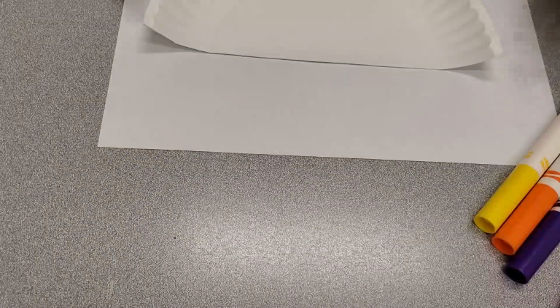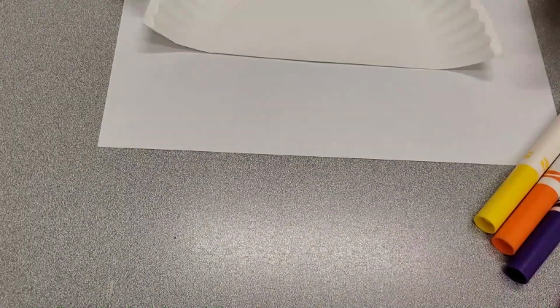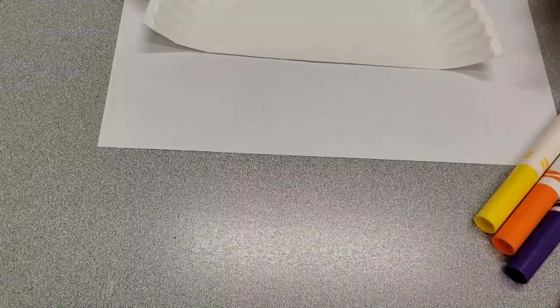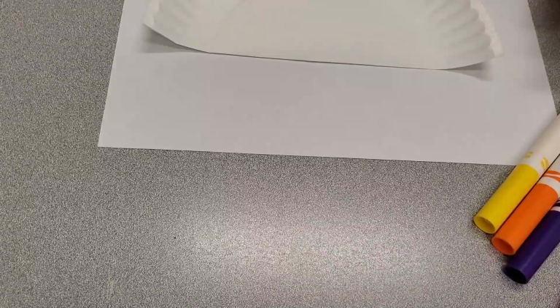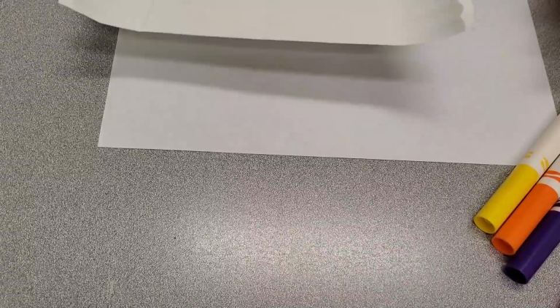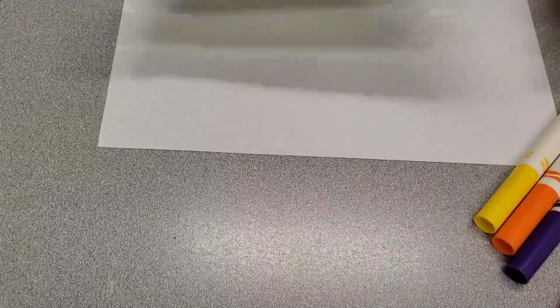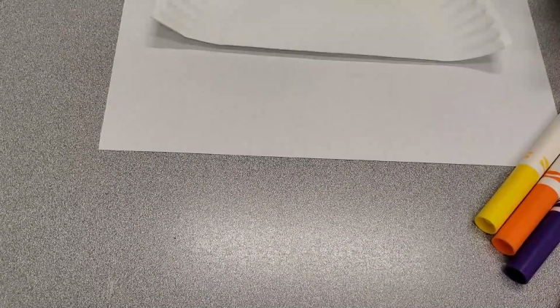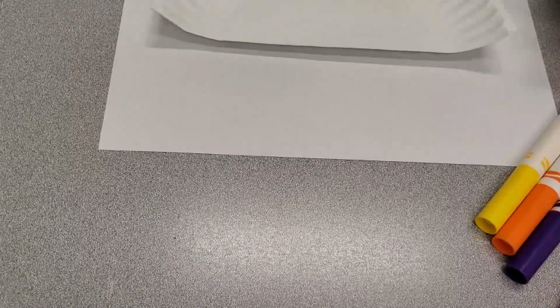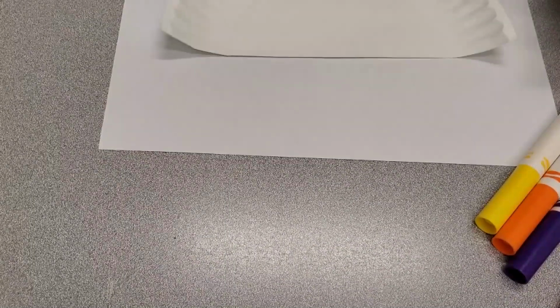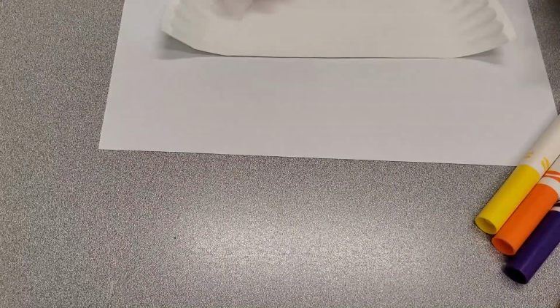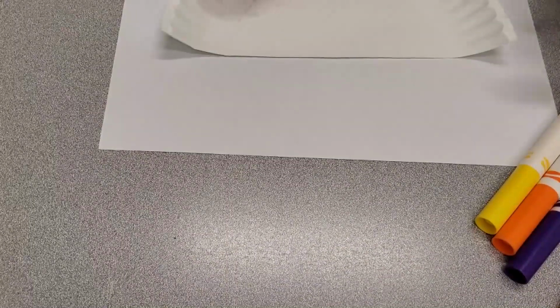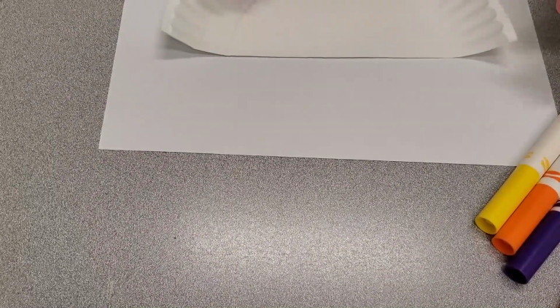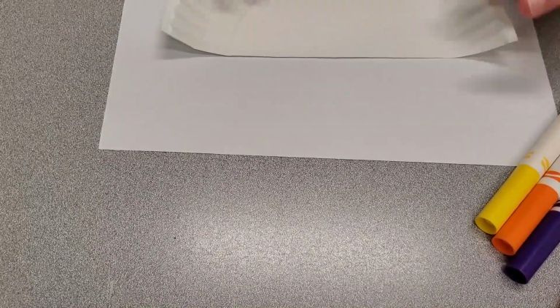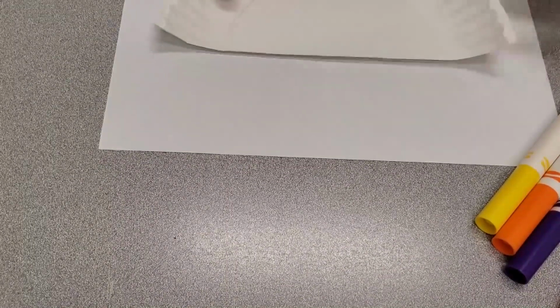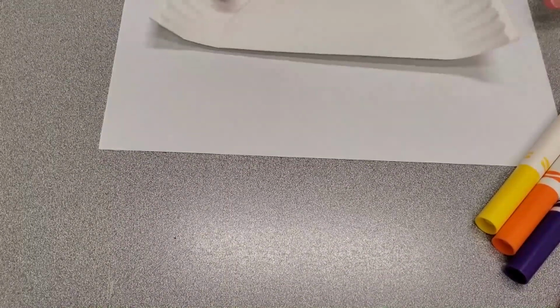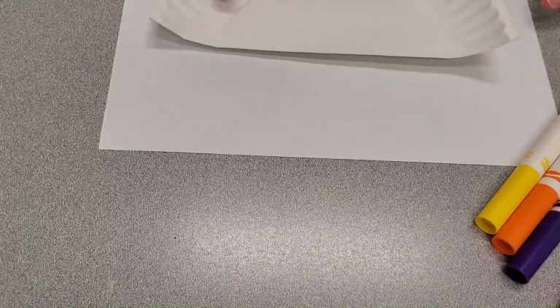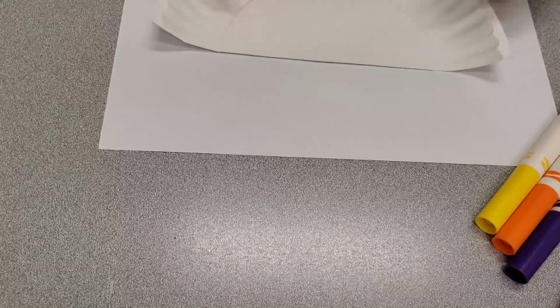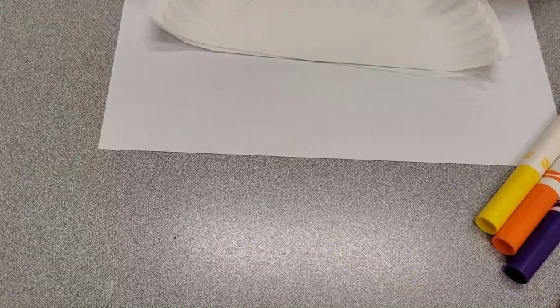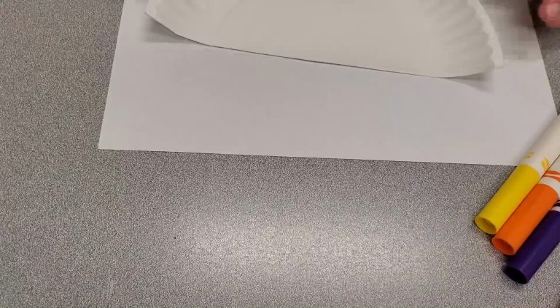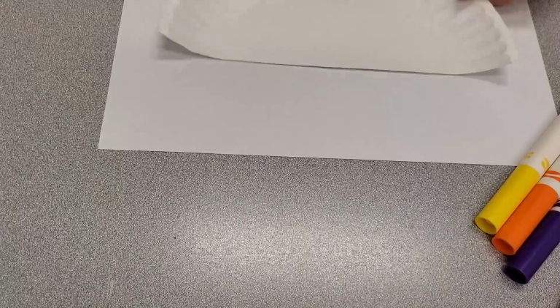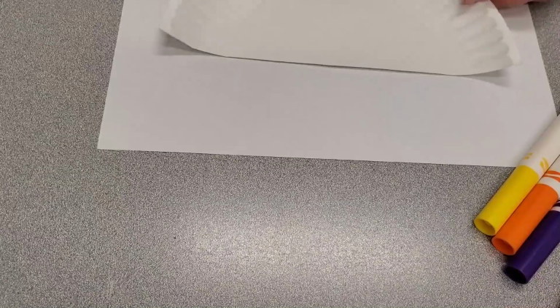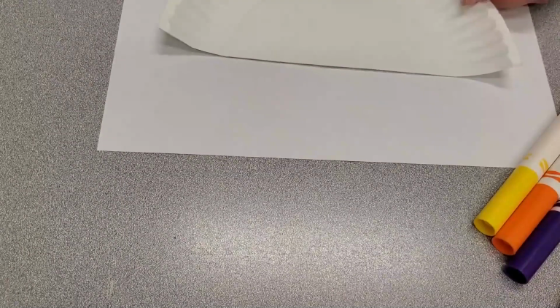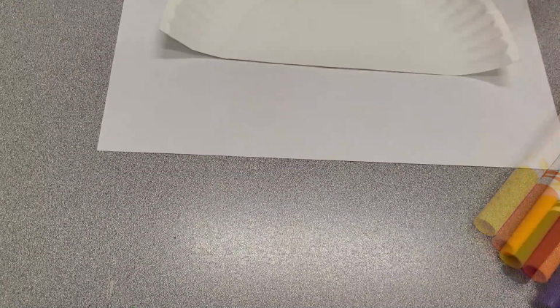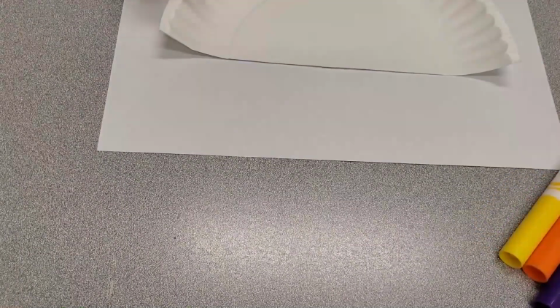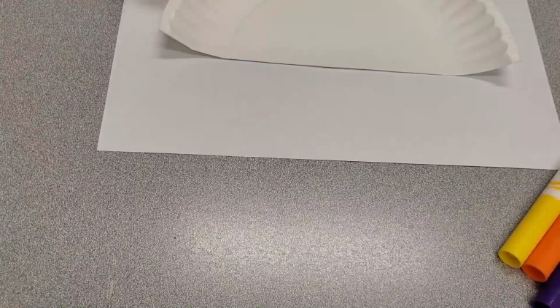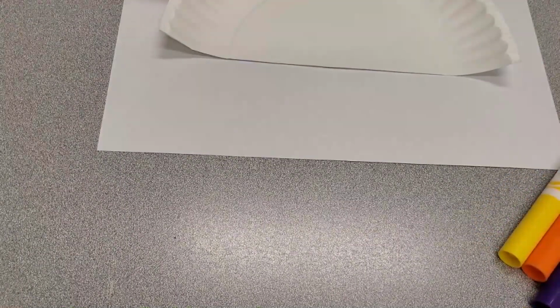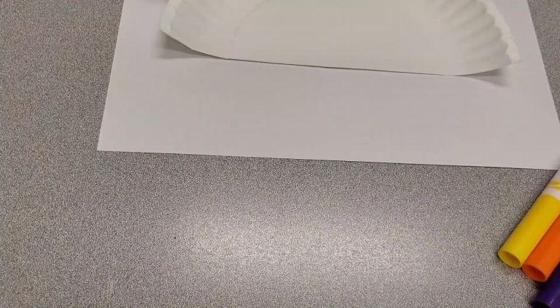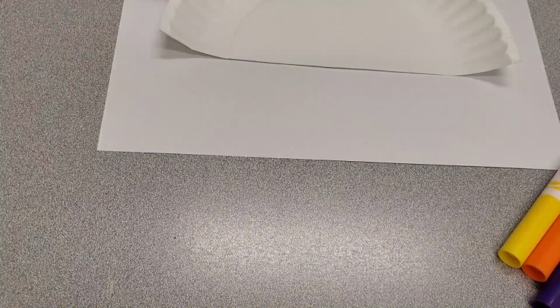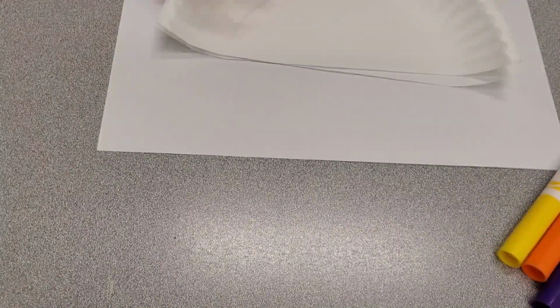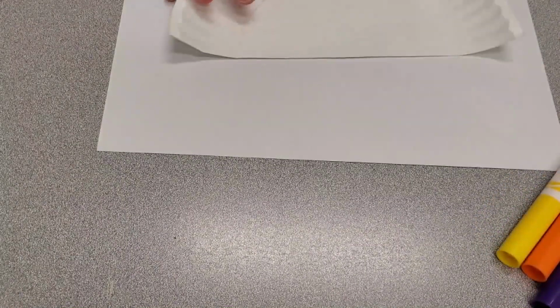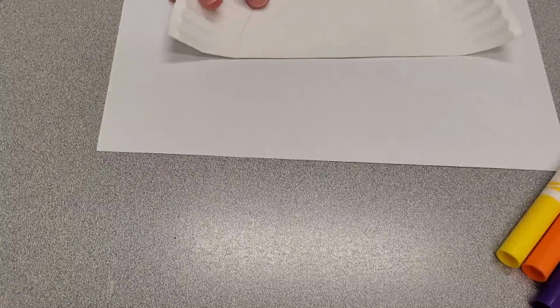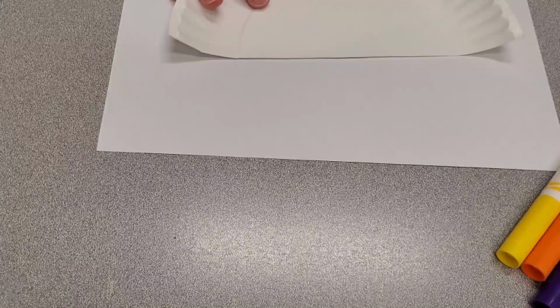First up, we're going to gather our coloring supplies and put the plate on our scratch paper, just in case we accidentally color off of the plate. Once your plate is situated, draw the sections for the different colors of the rainbow, then have some fun coloring them in.